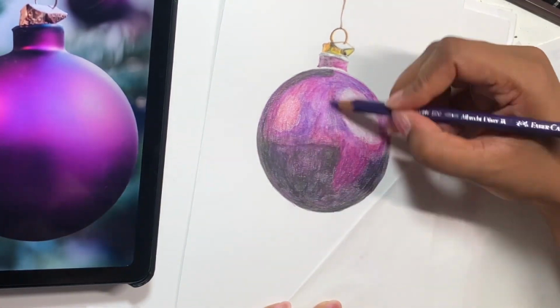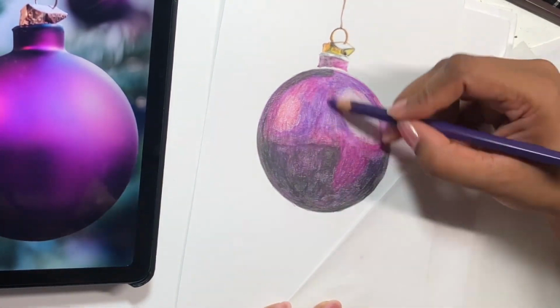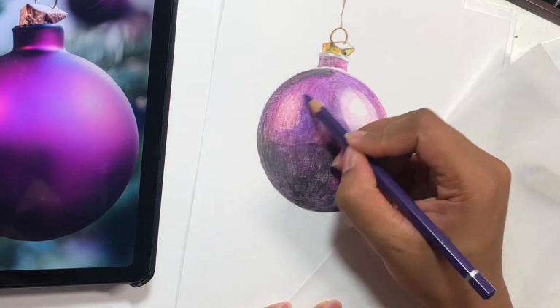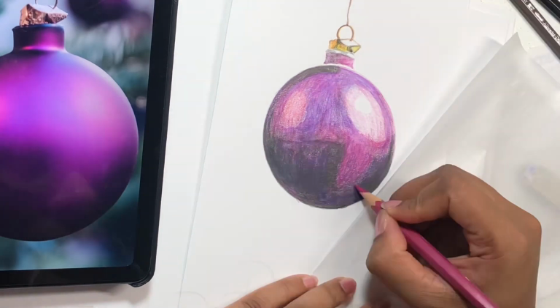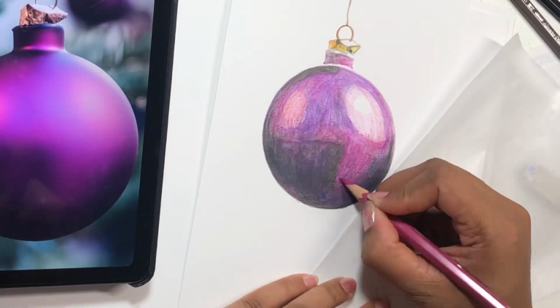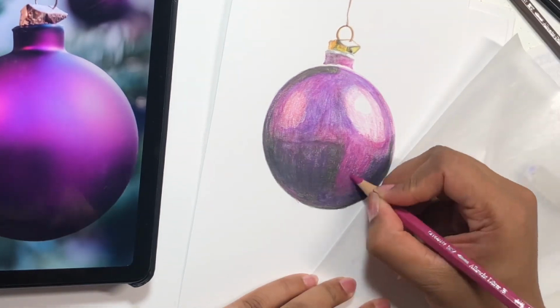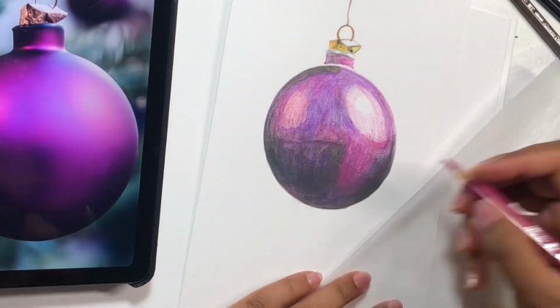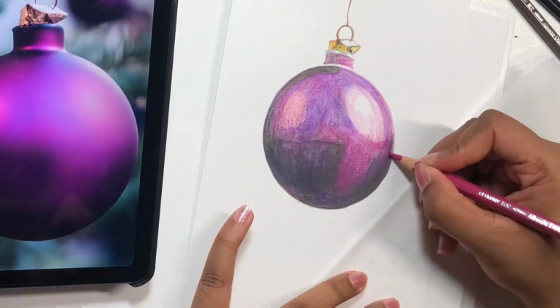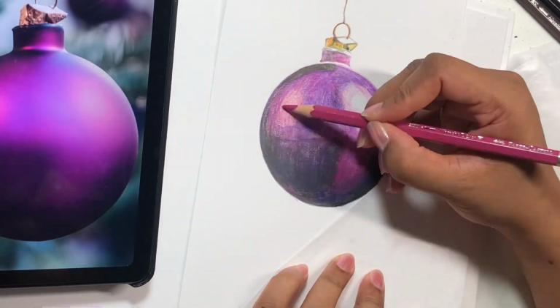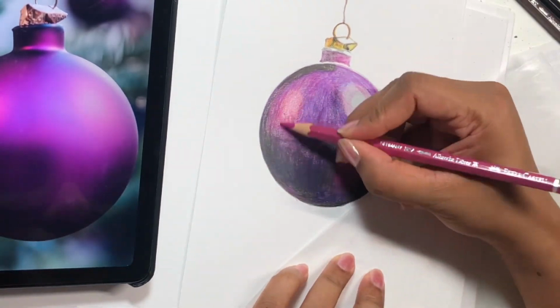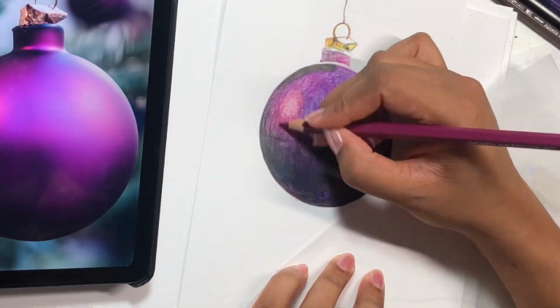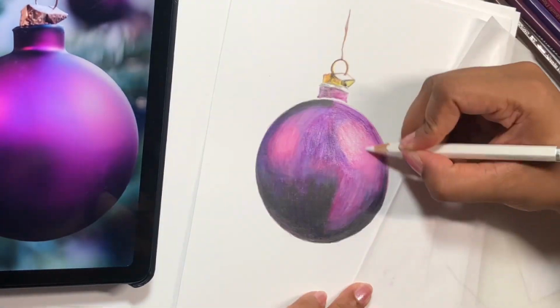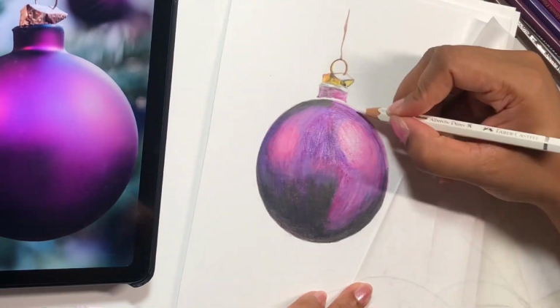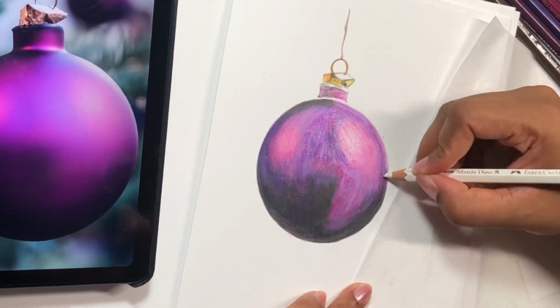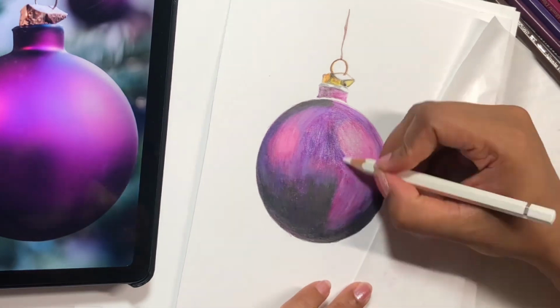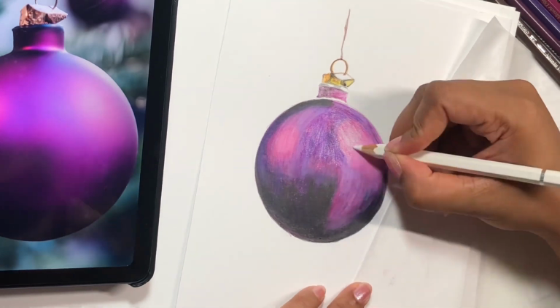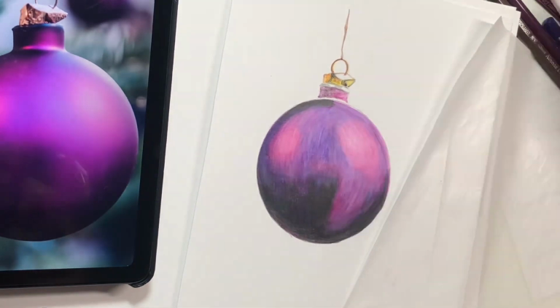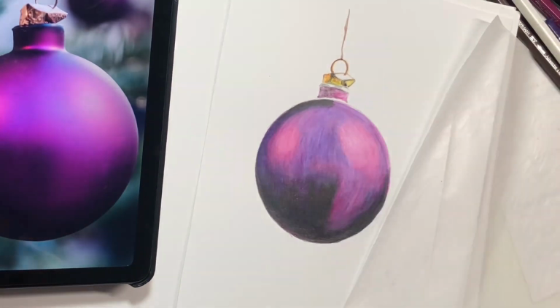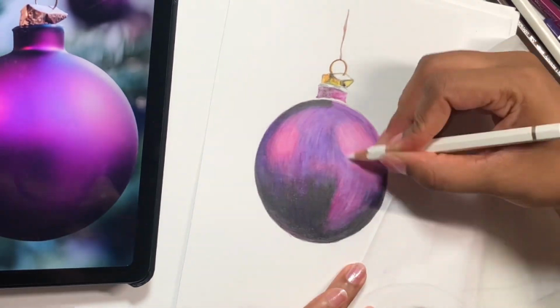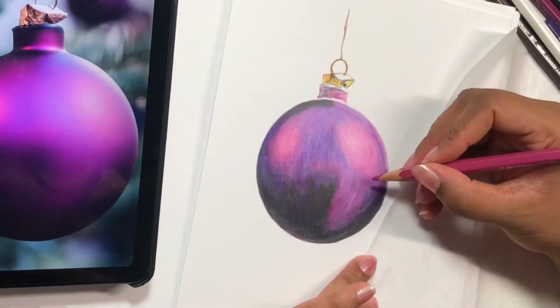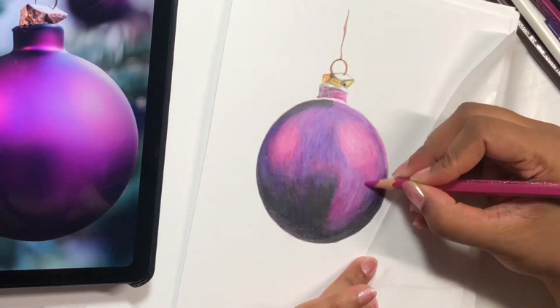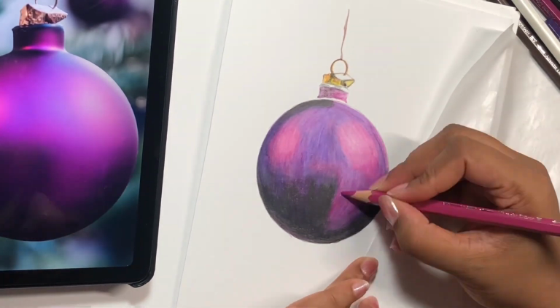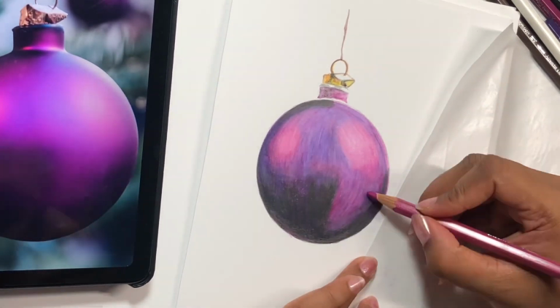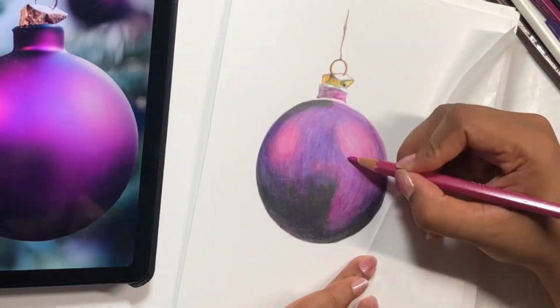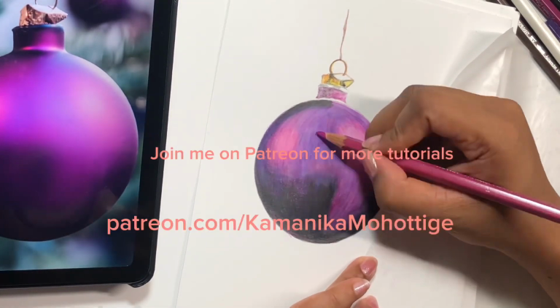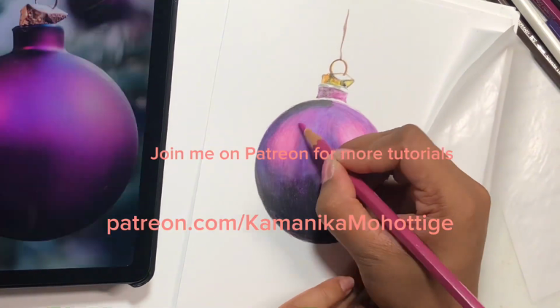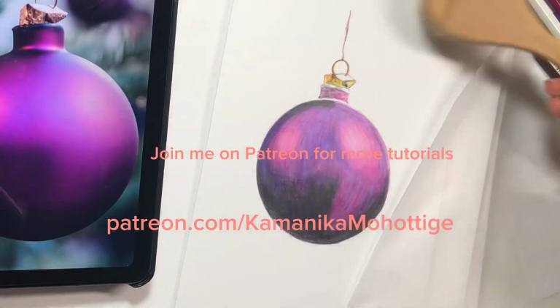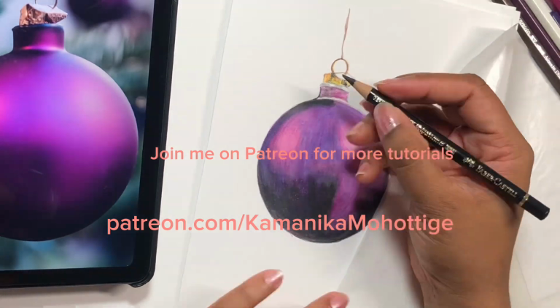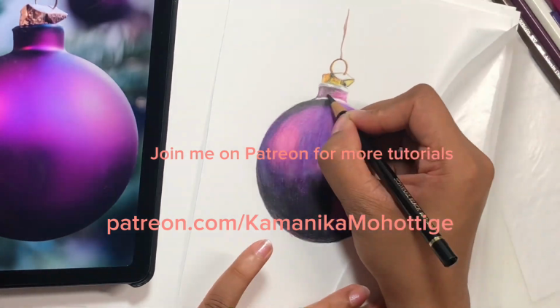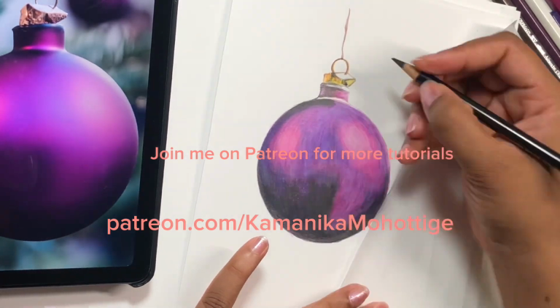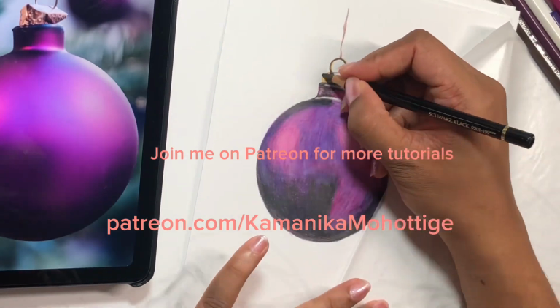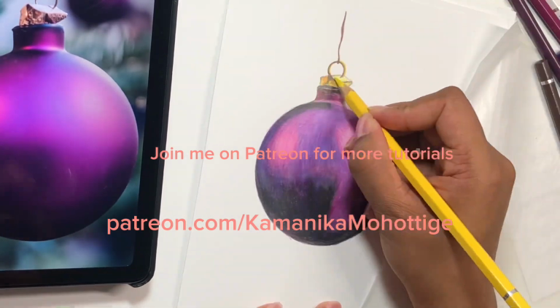Colored pencils and watercolors are really wonderful mediums to help you to relax and enjoy the process of creativity. It is for everyone, so let's learn, create, and enjoy.